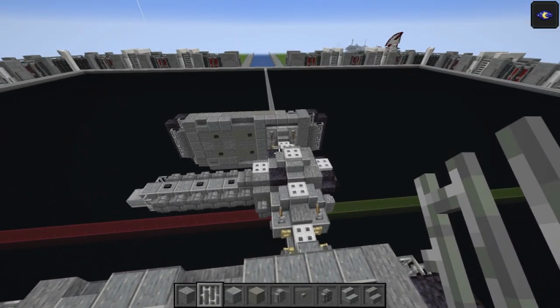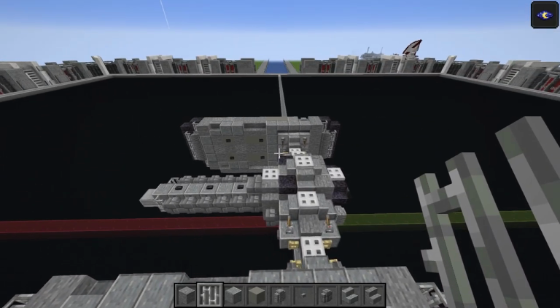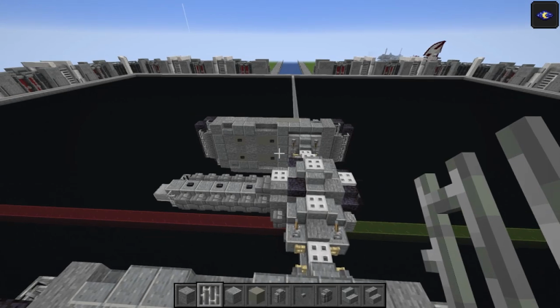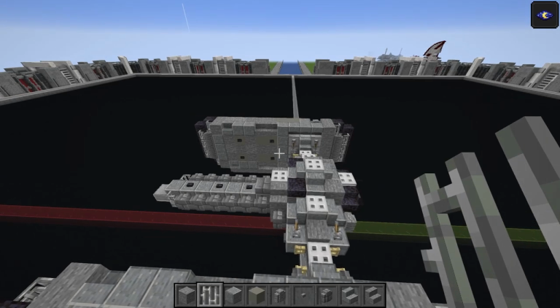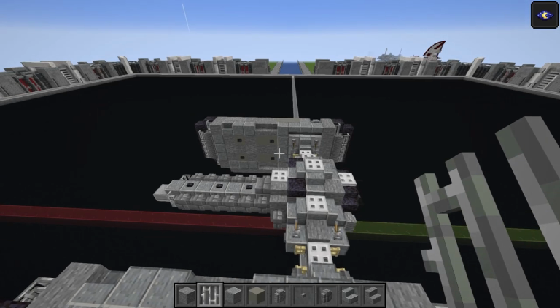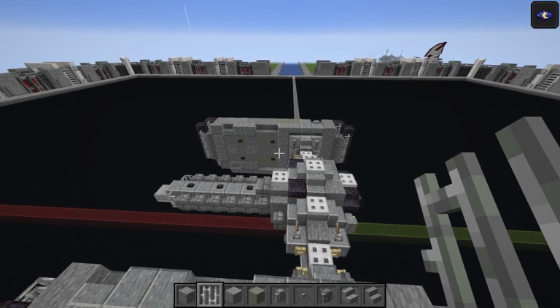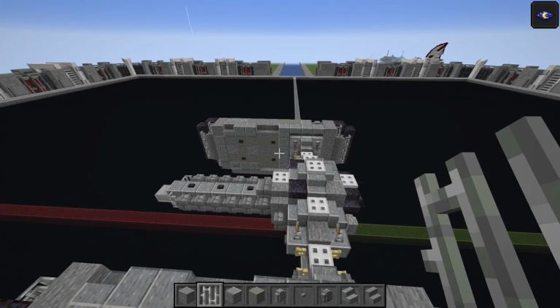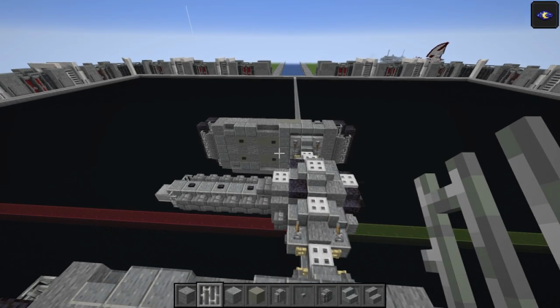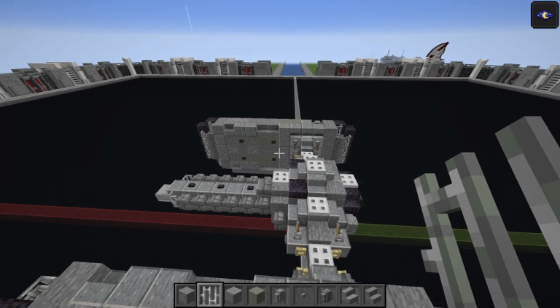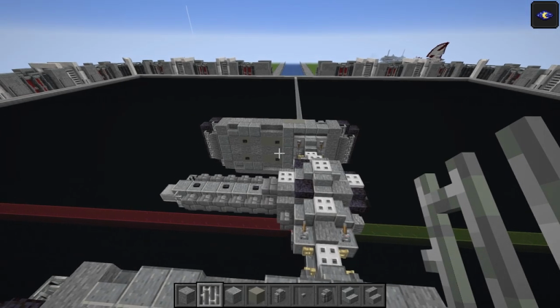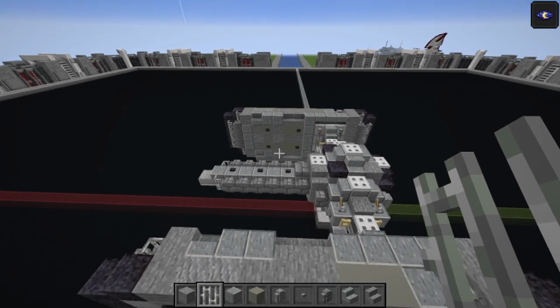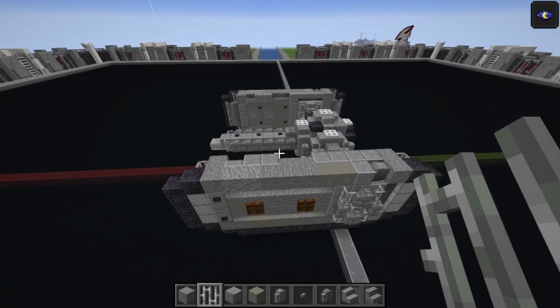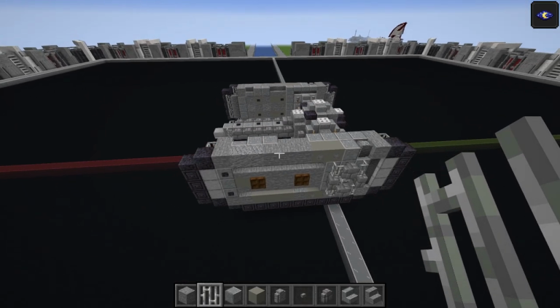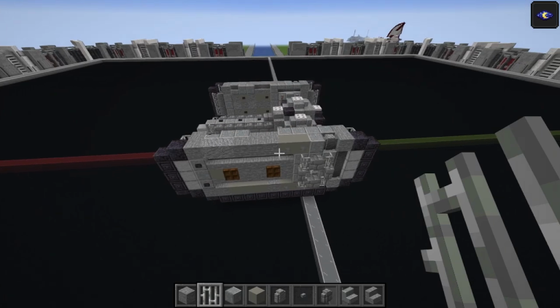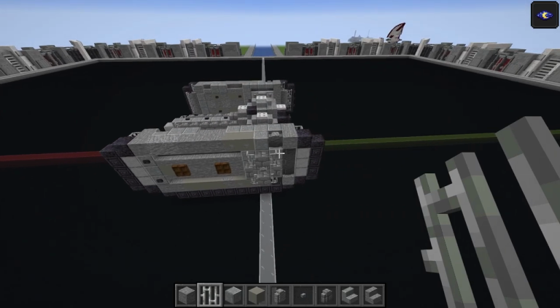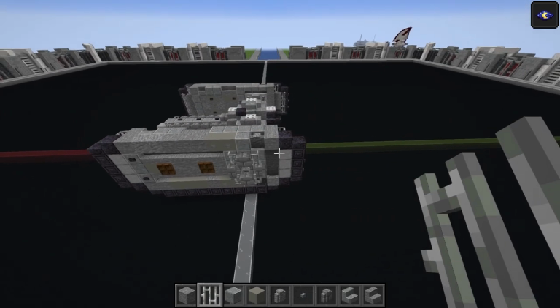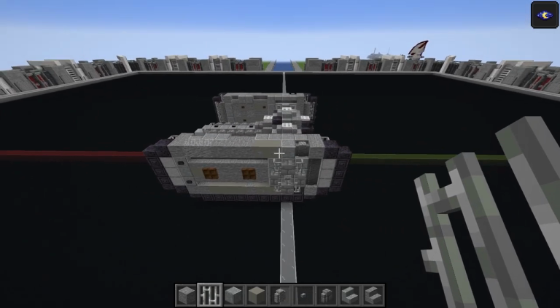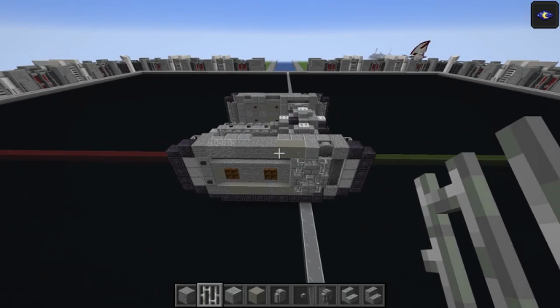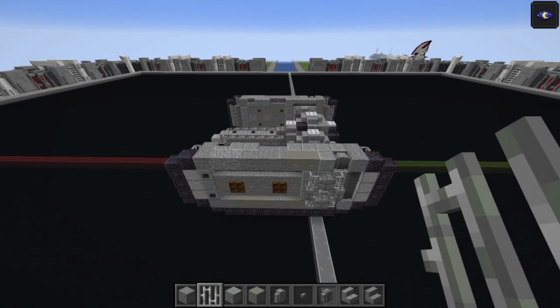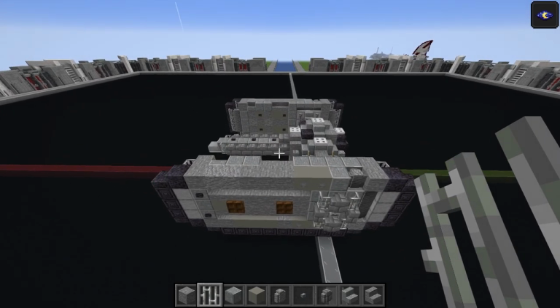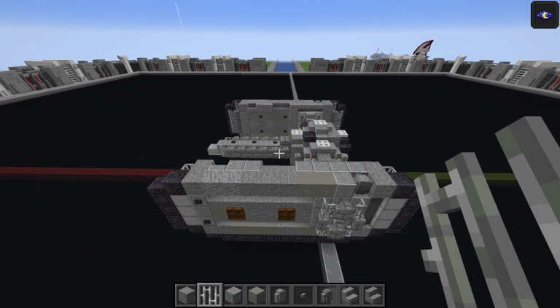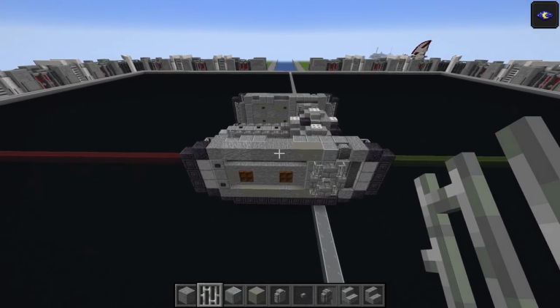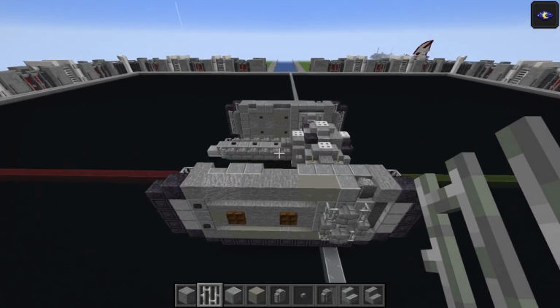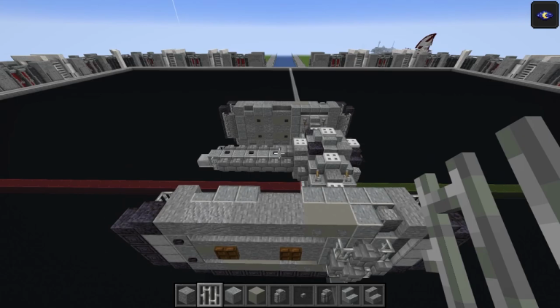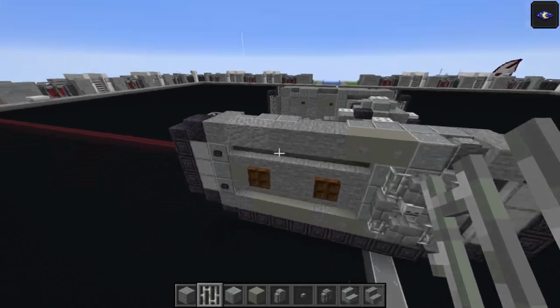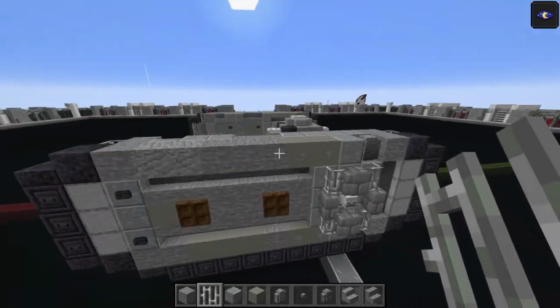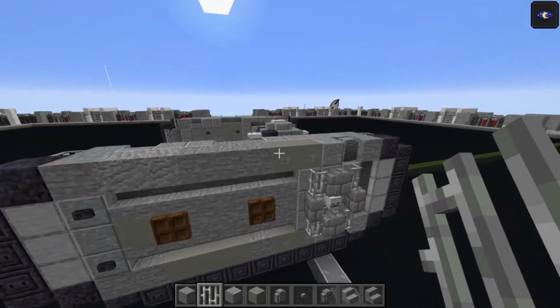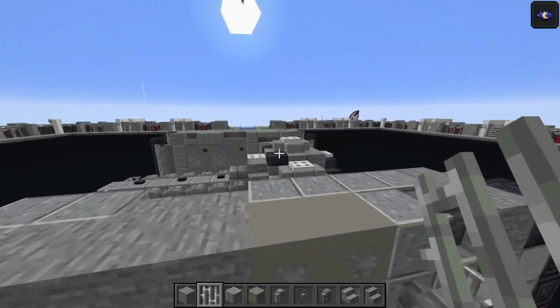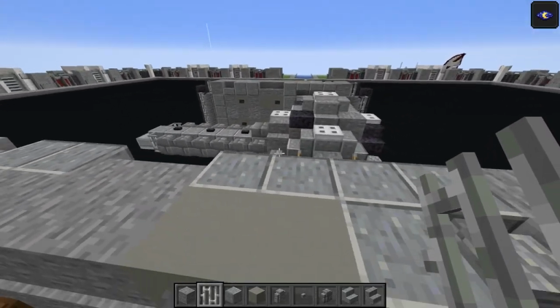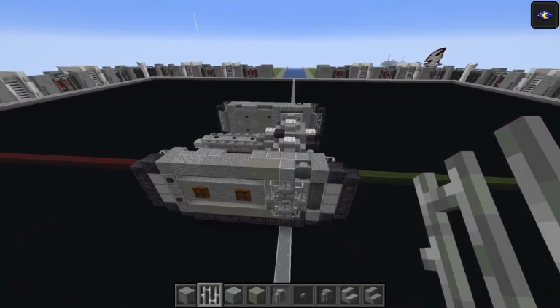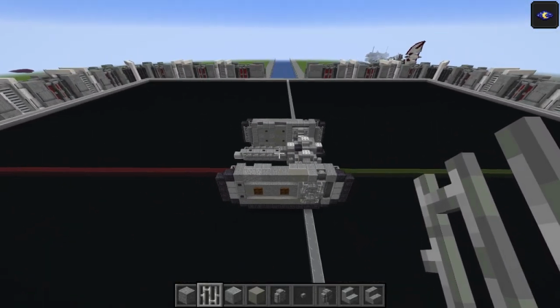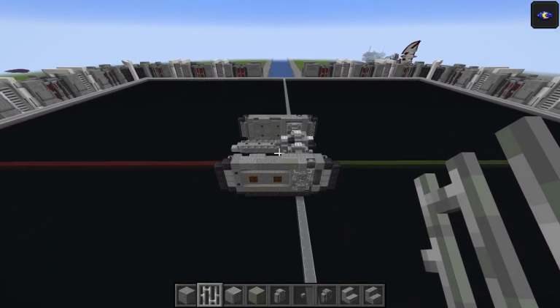That's it for both treads on this layer. The main body is done now - let's move on to the final section which is the top of the treads.